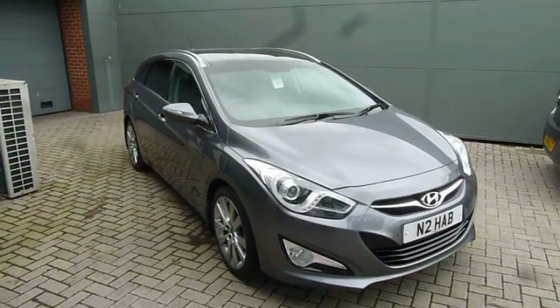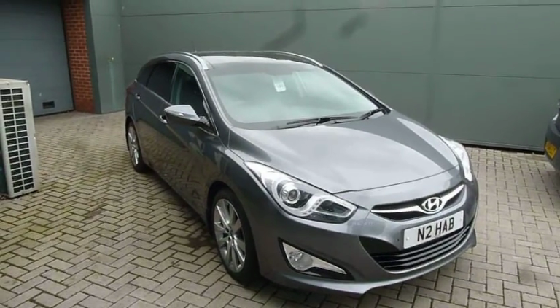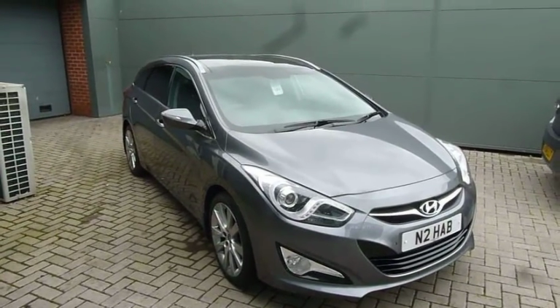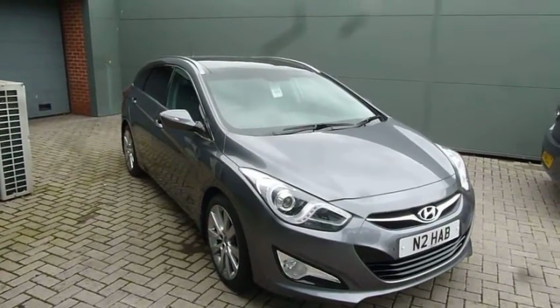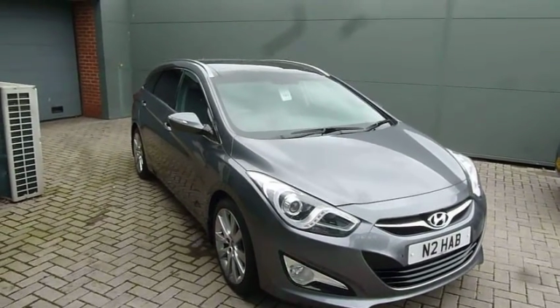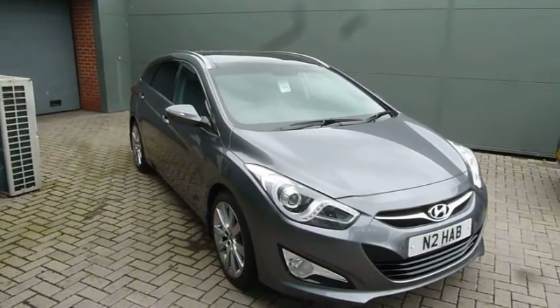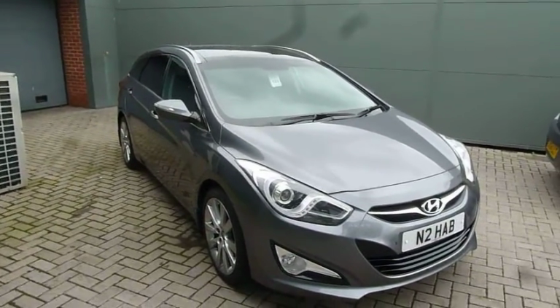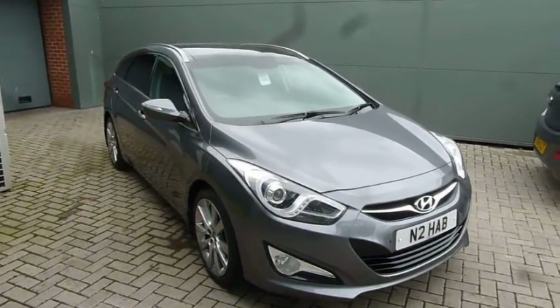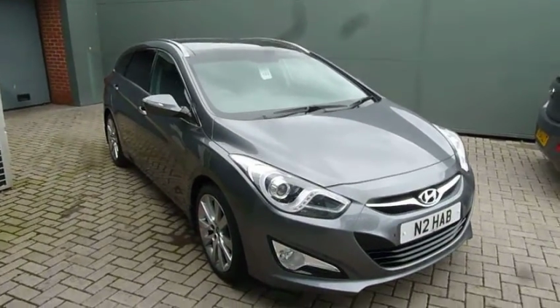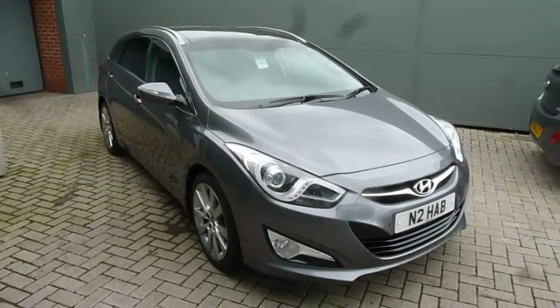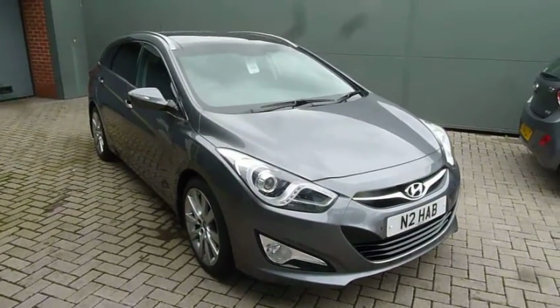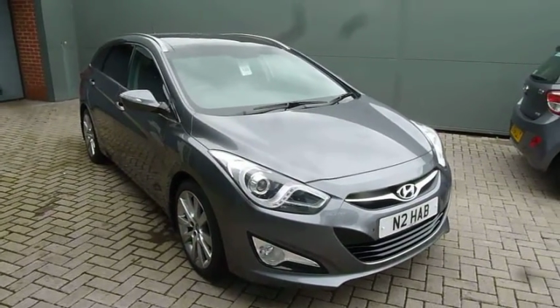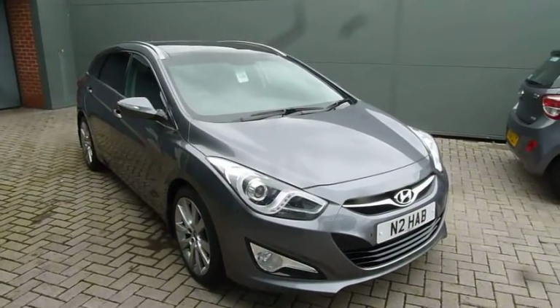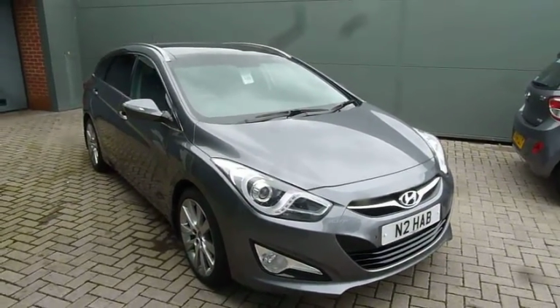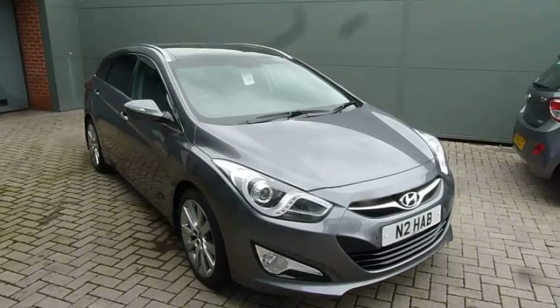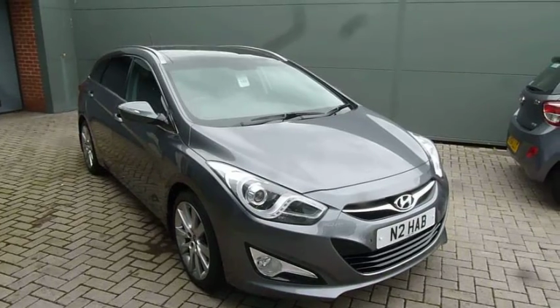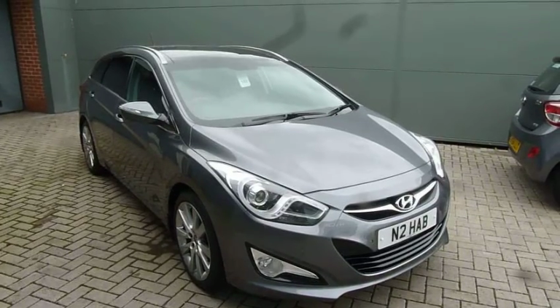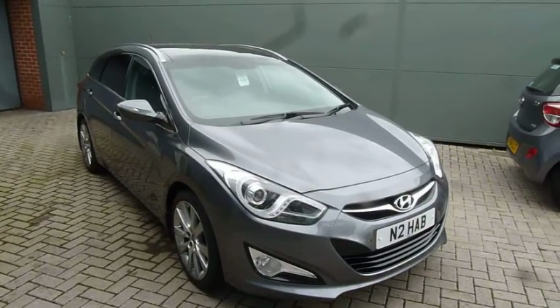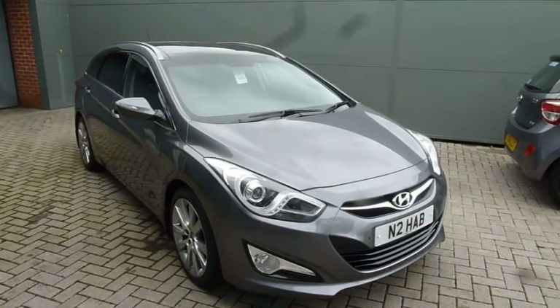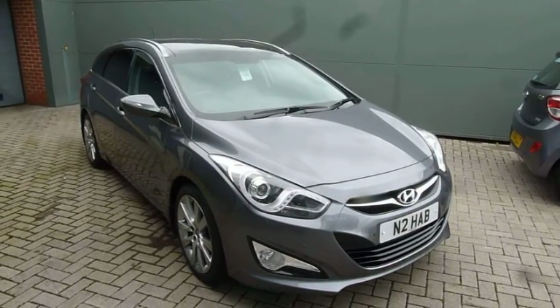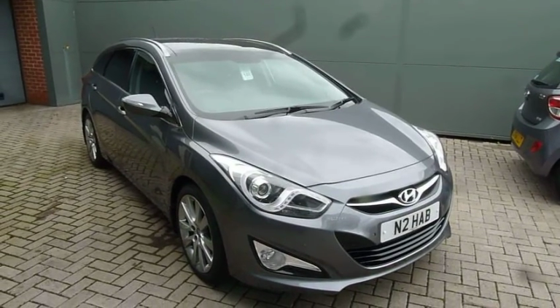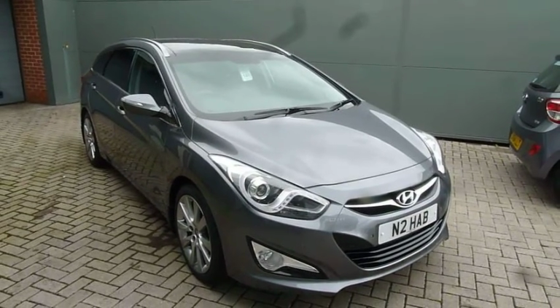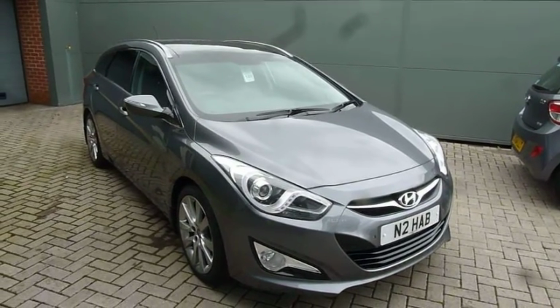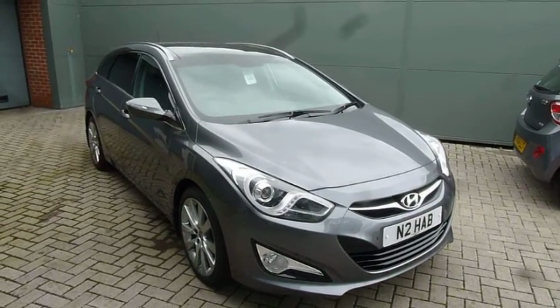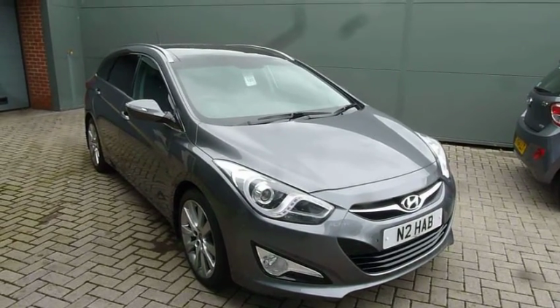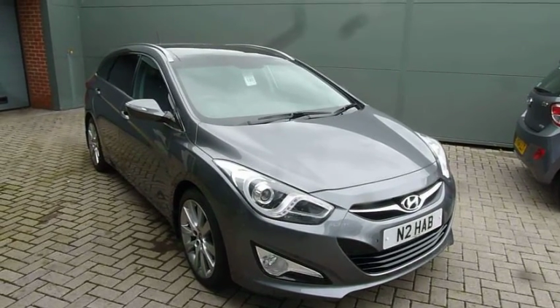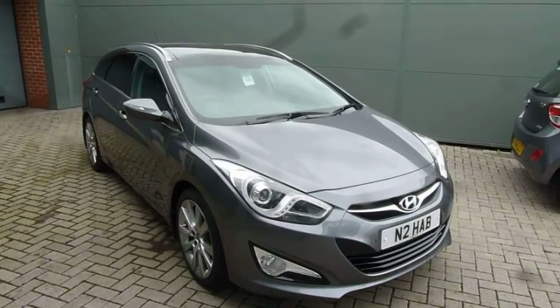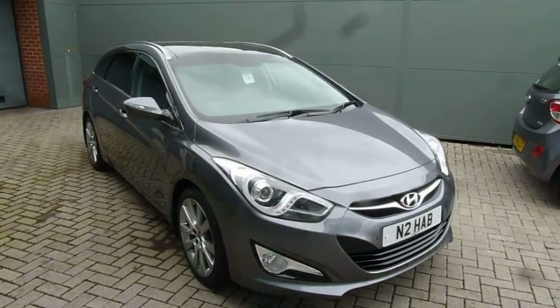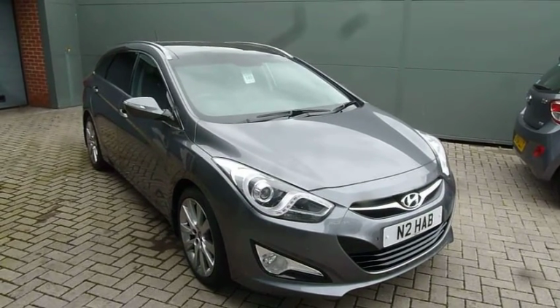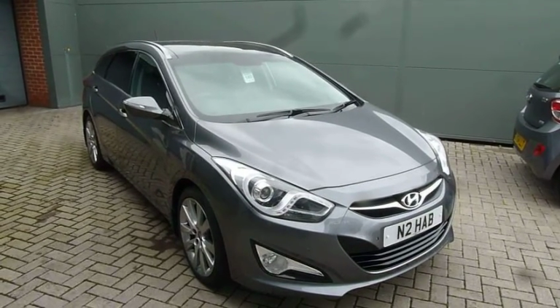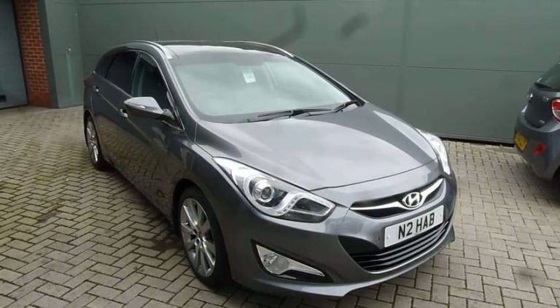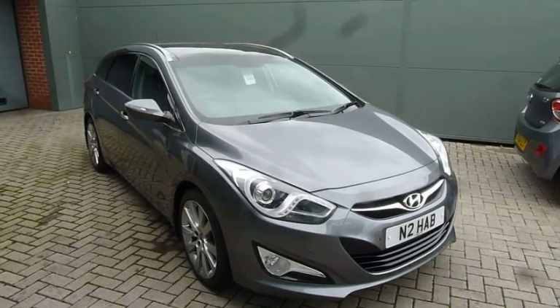Hi and welcome to JT Used Hyundai at Shrewsbury. My name's Rob. I'm just going to take you around this used Hyundai i40. This is the 1.7 premium automatic.